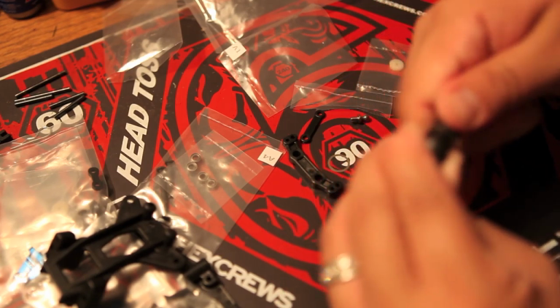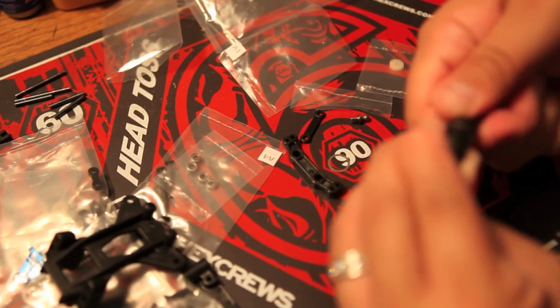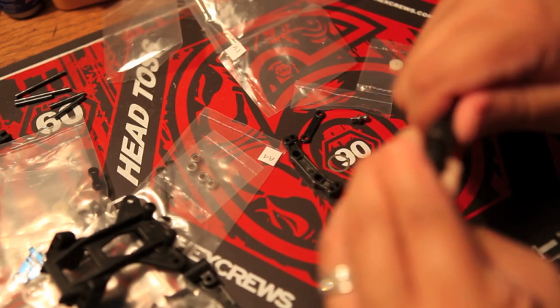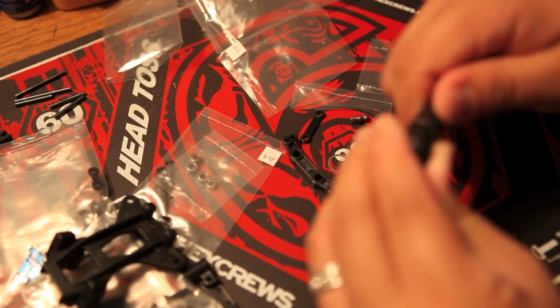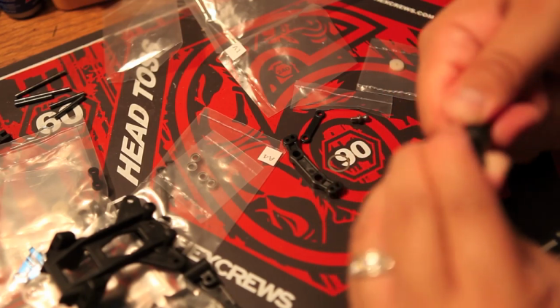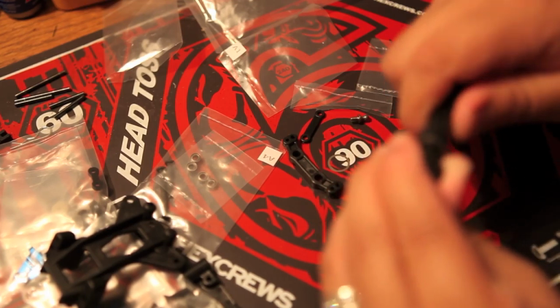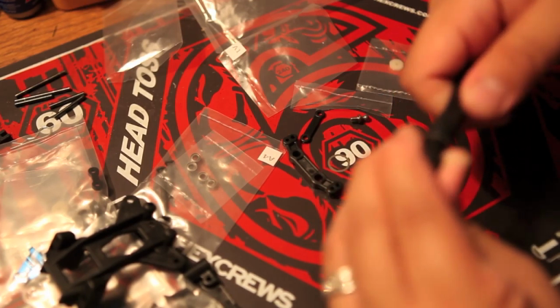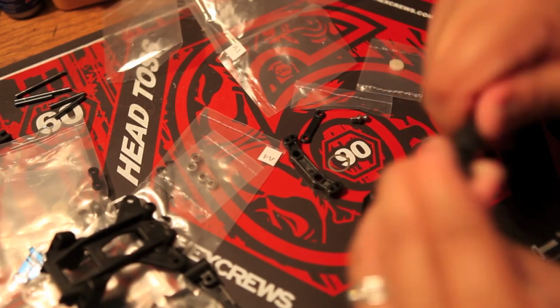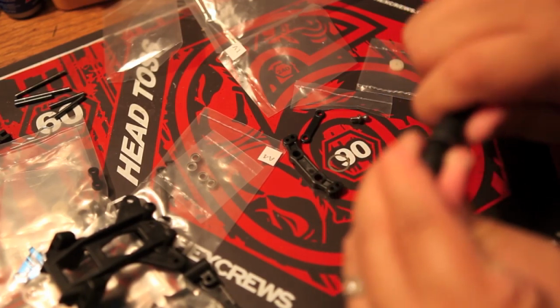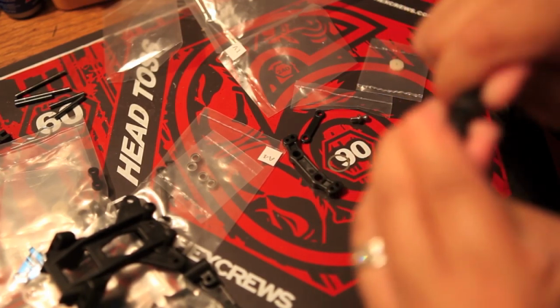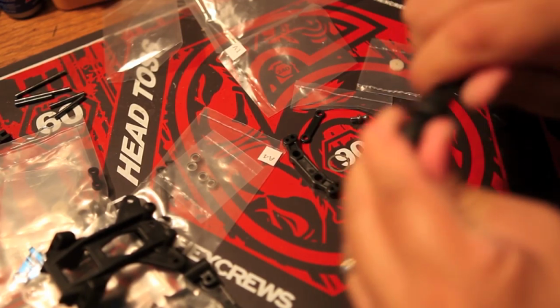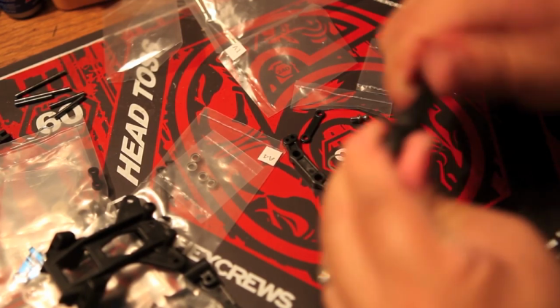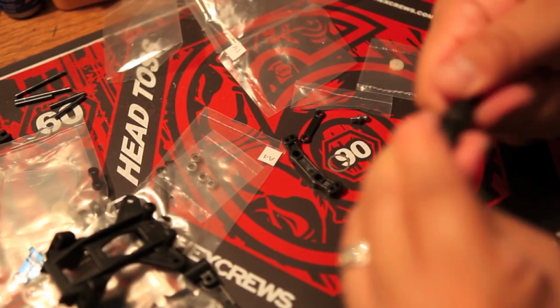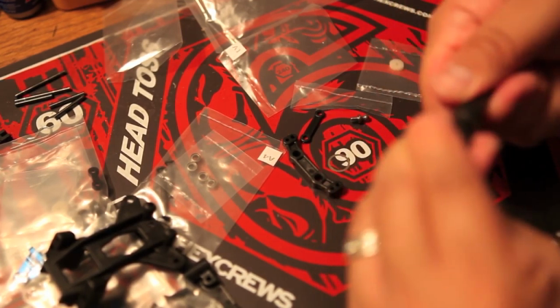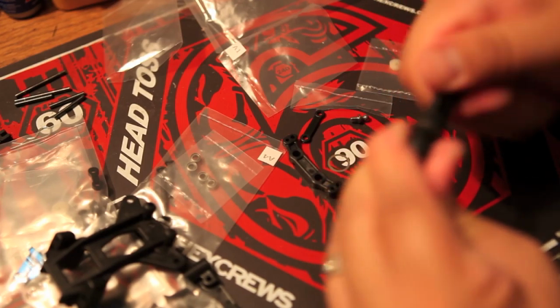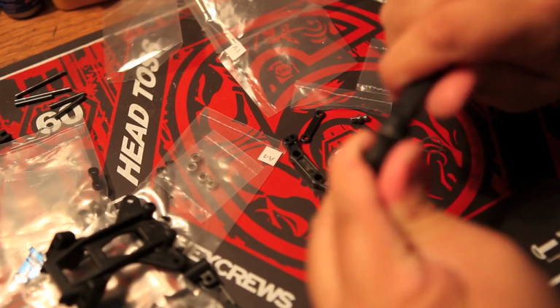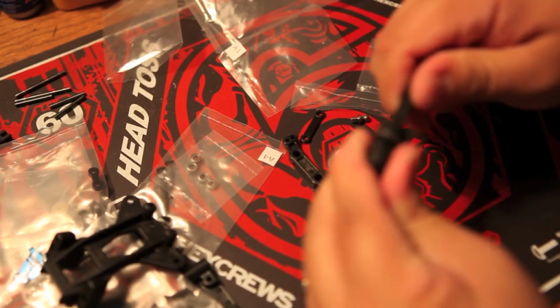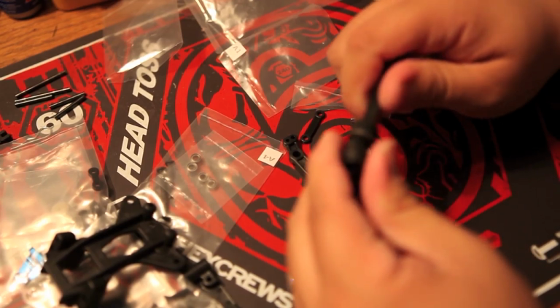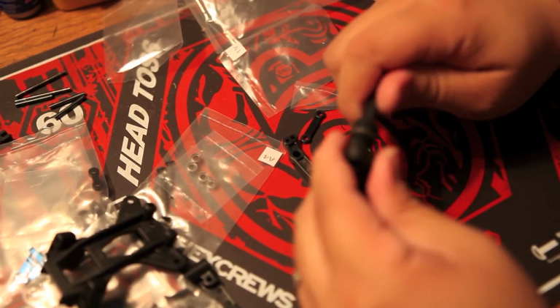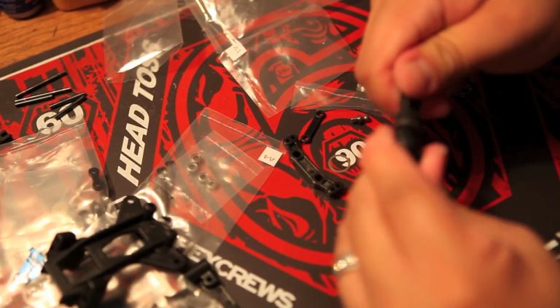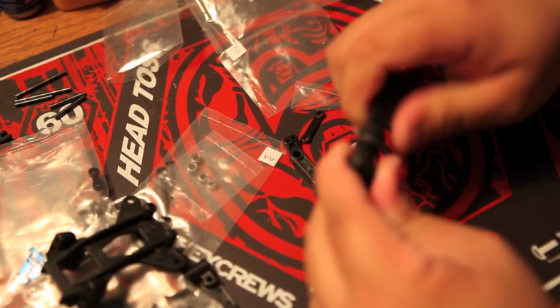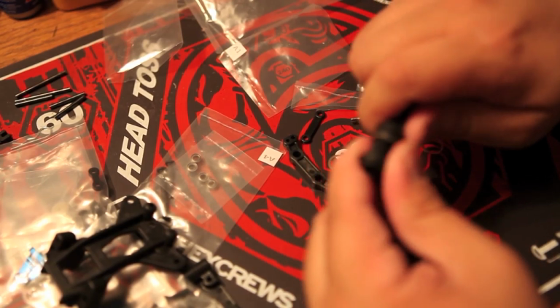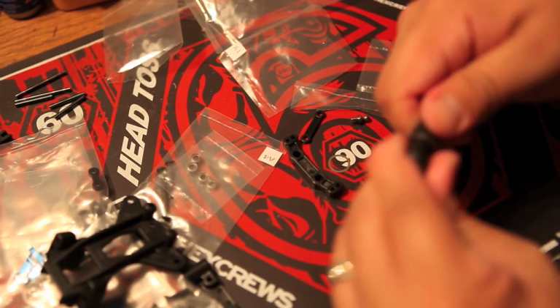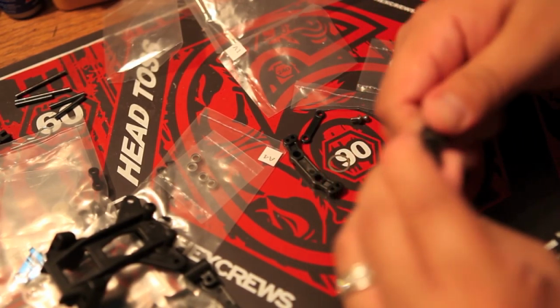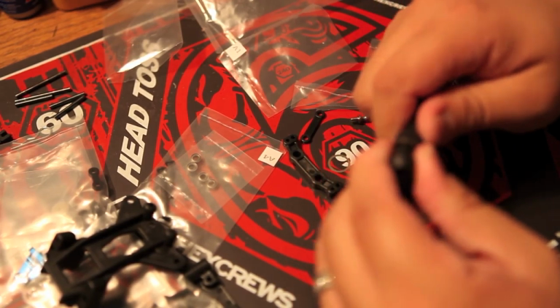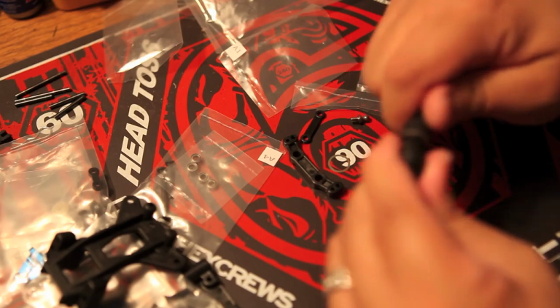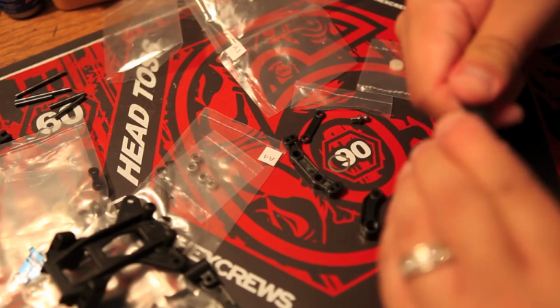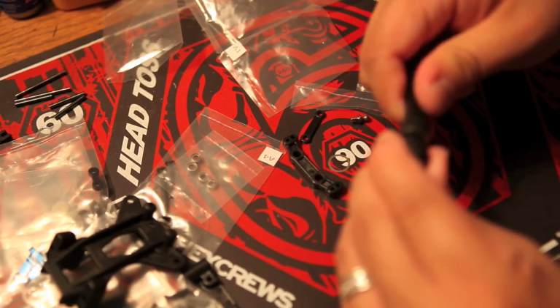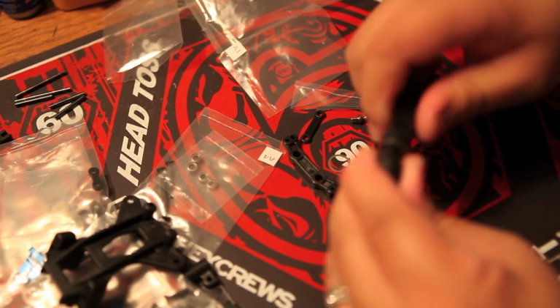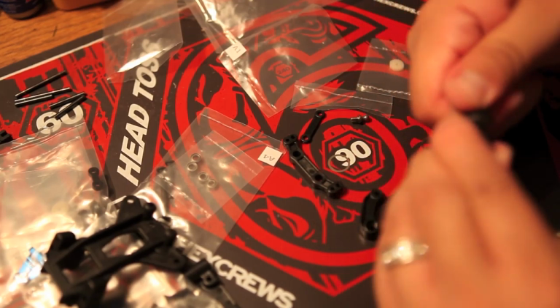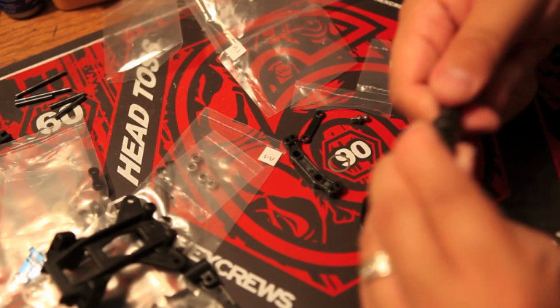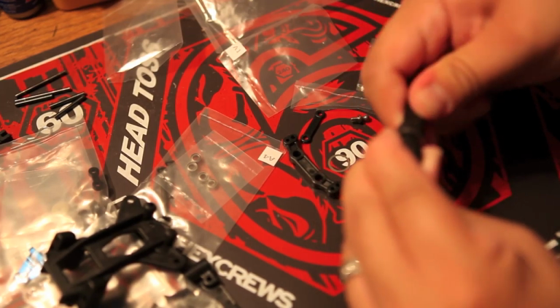Here I am using the stock RTR tool that came with my RTR kit. I'm not really liking this tool so much, but if you could, I'd strongly suggest getting some nut drivers with this kit.